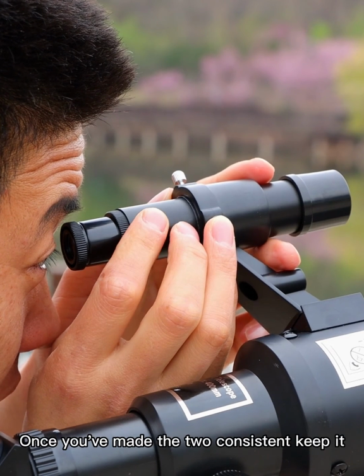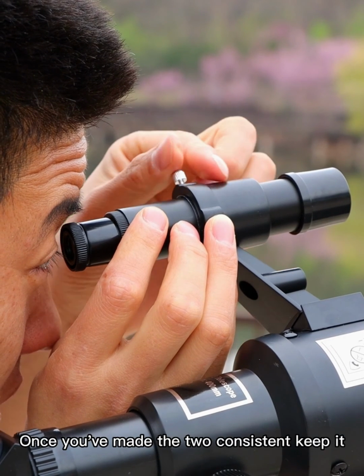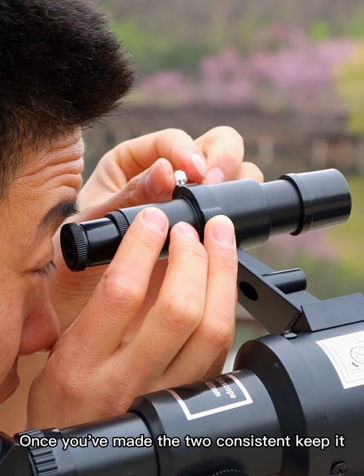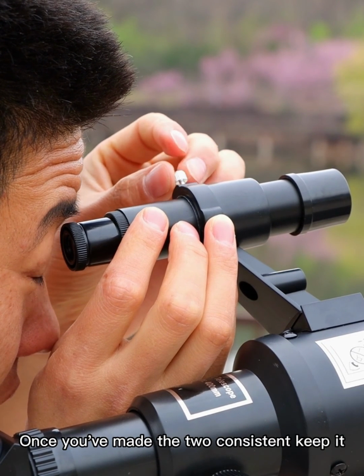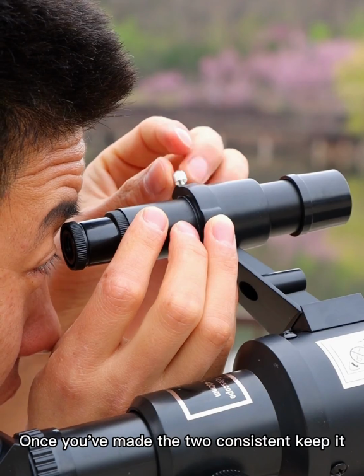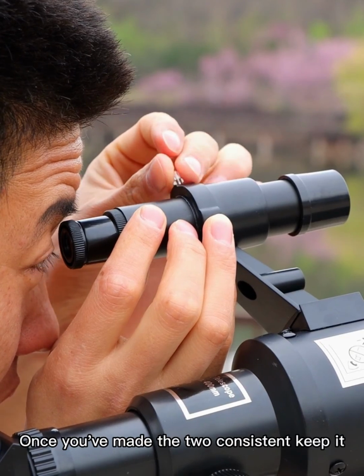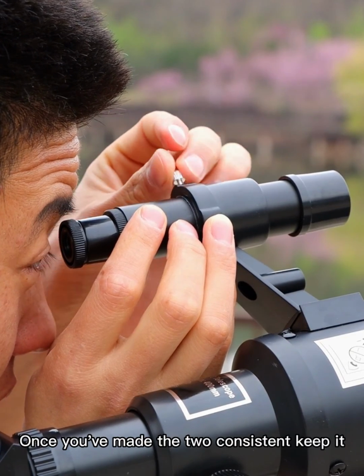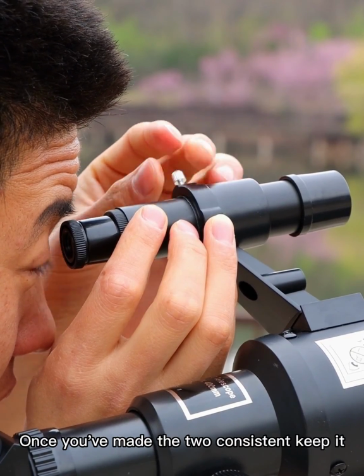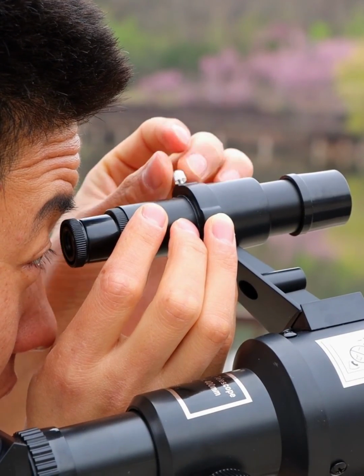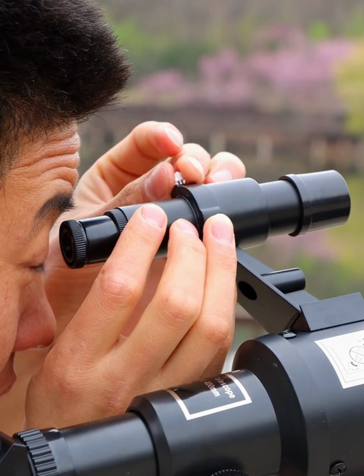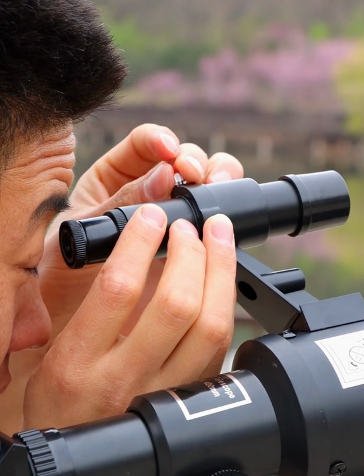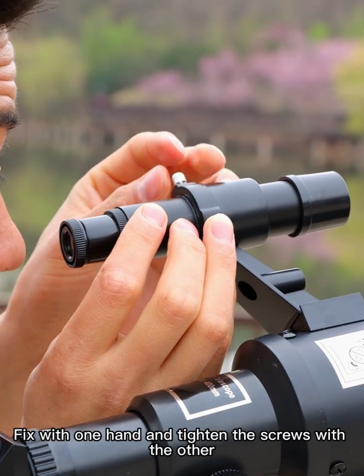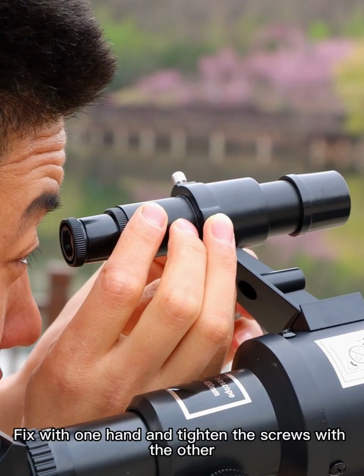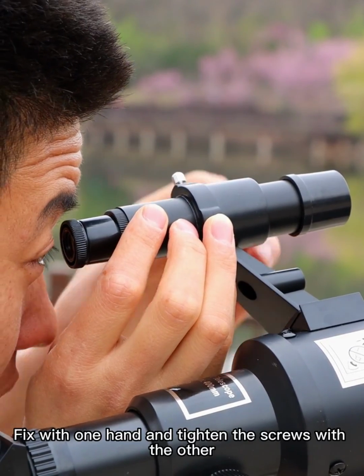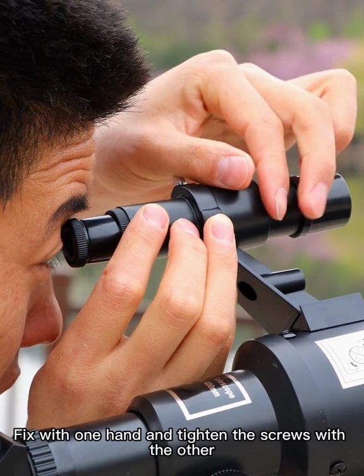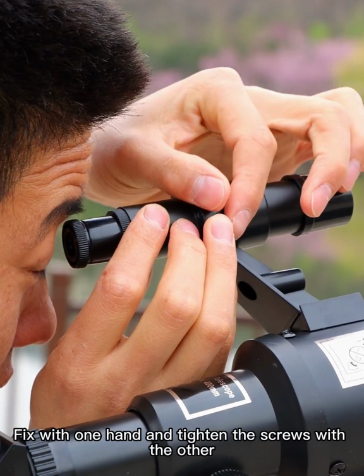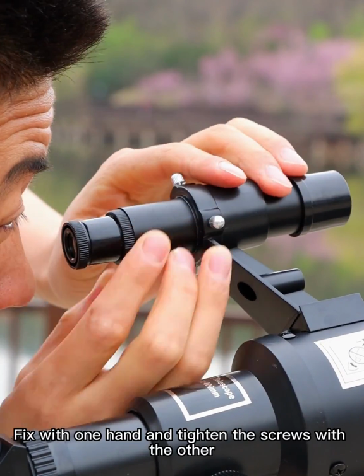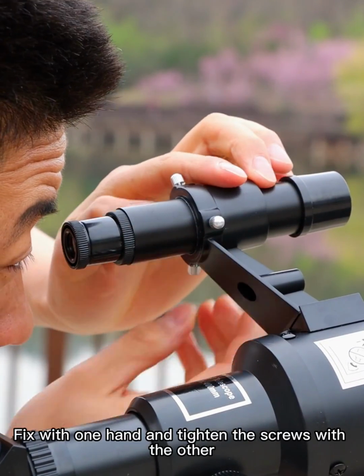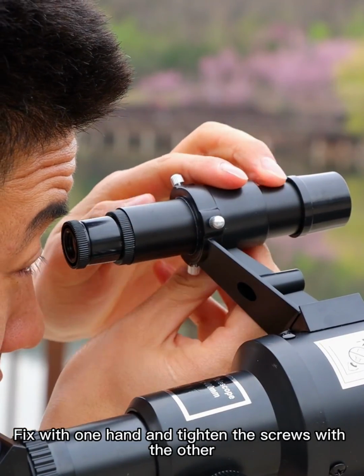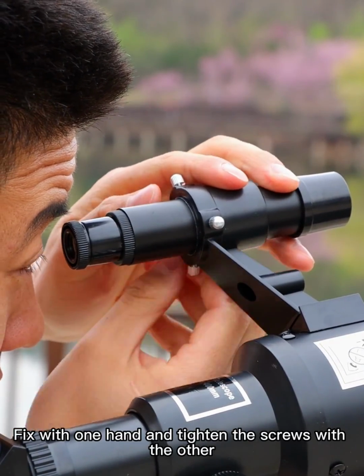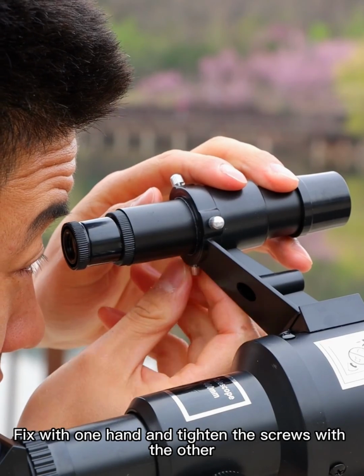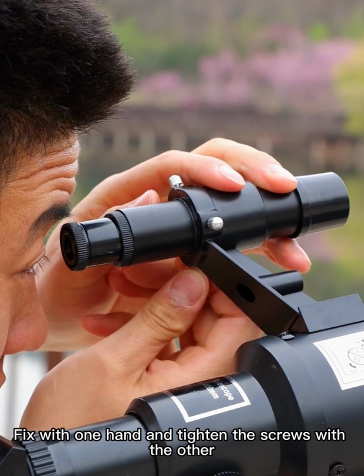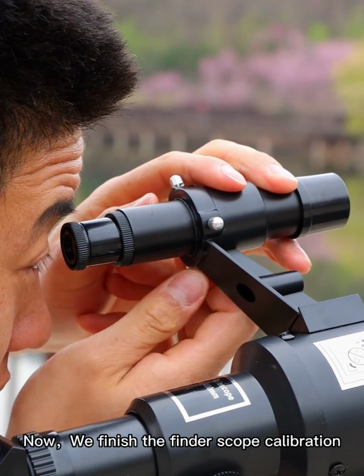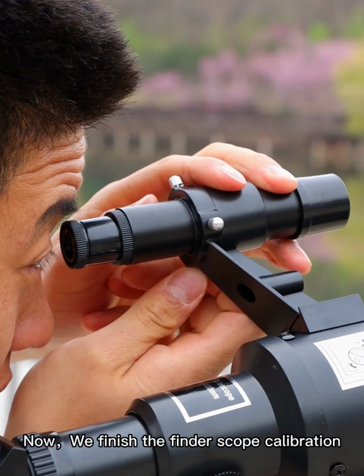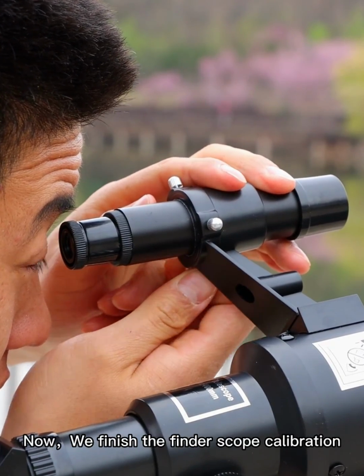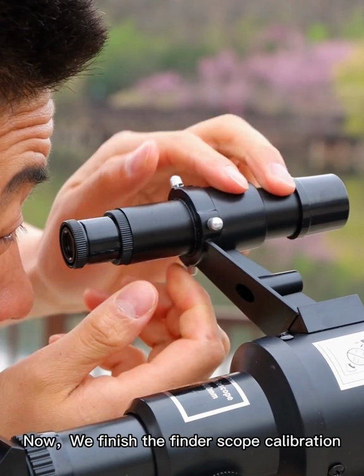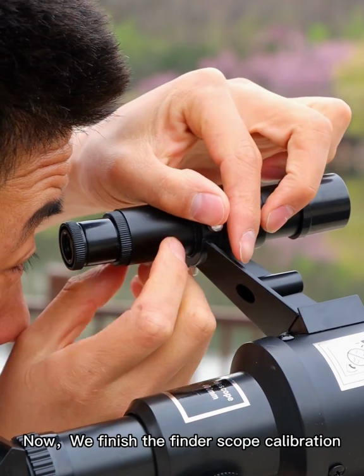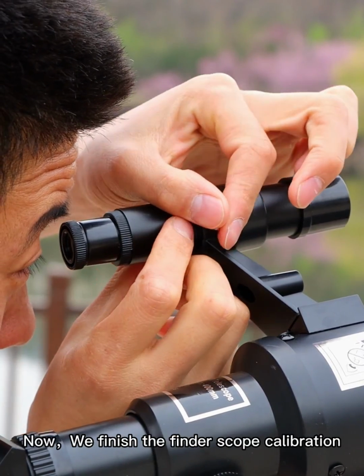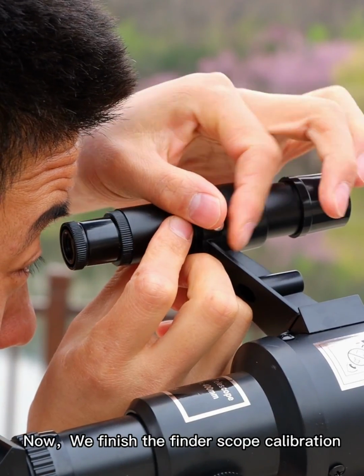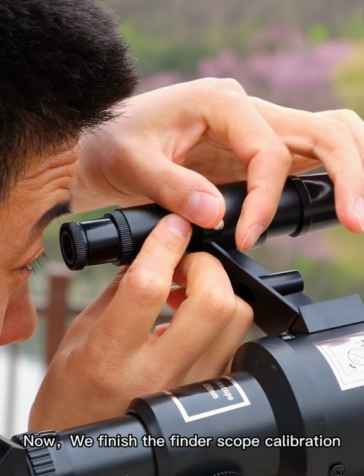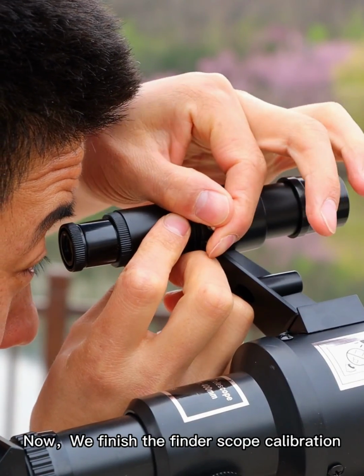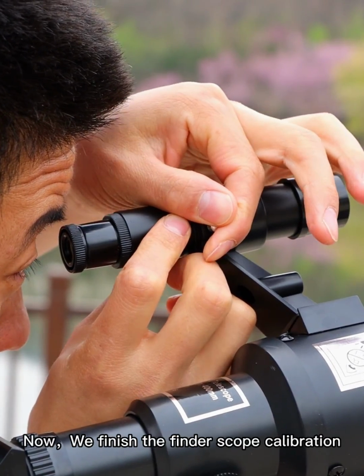Once you've made the two consistent, keep it. Fix with one hand and tighten the screws with the other. Now we finish the finder scope calibration.